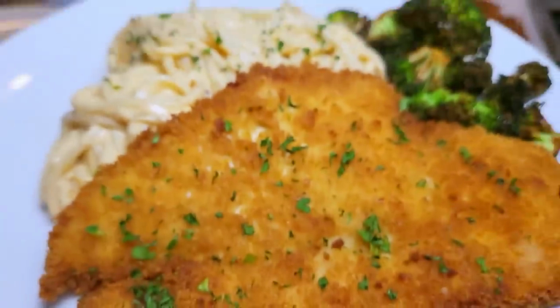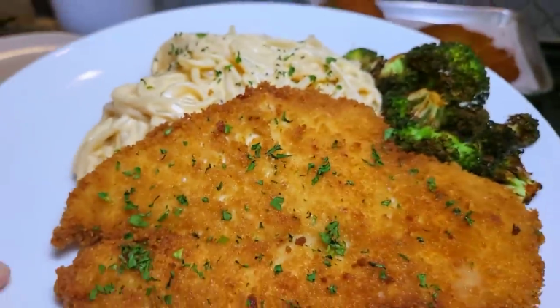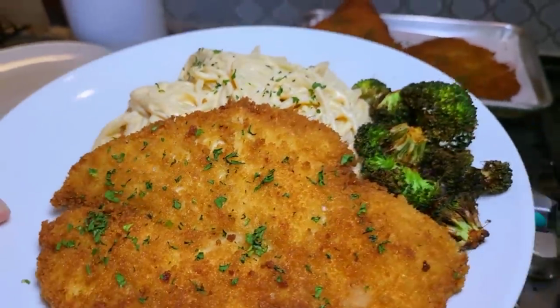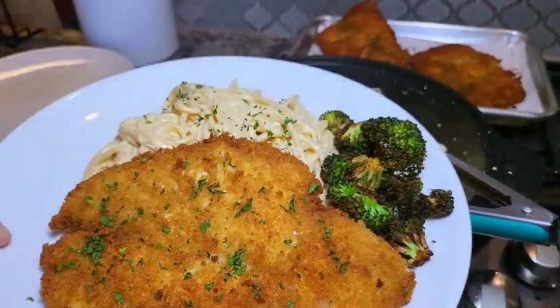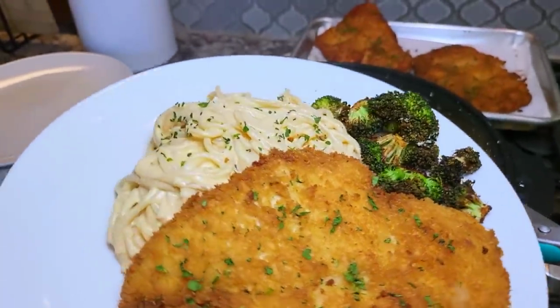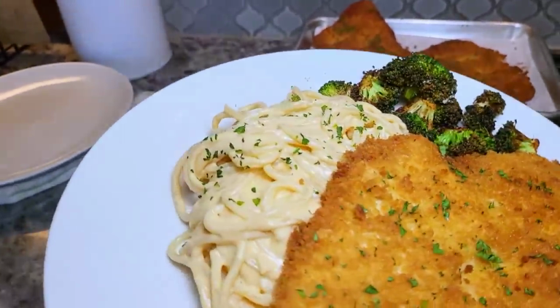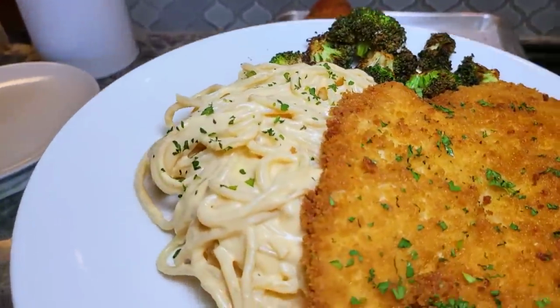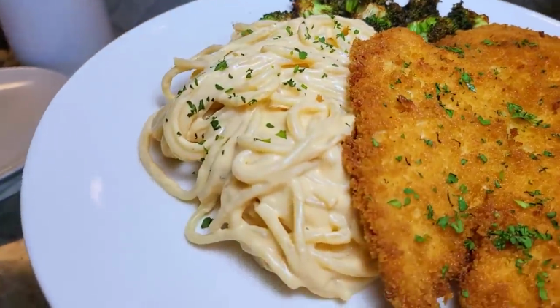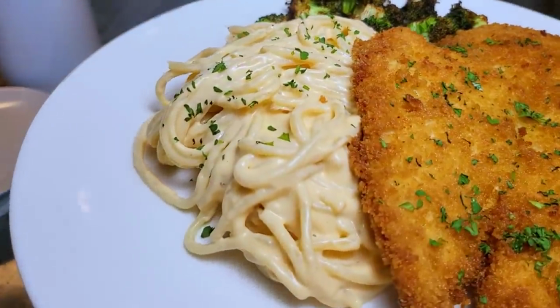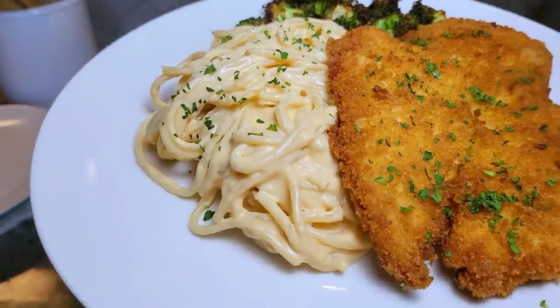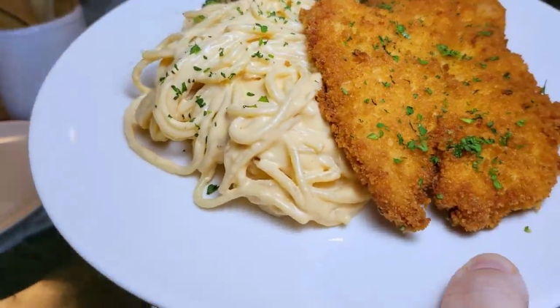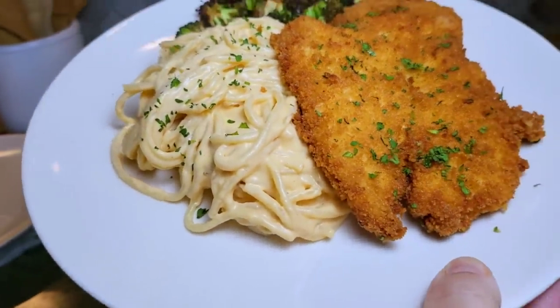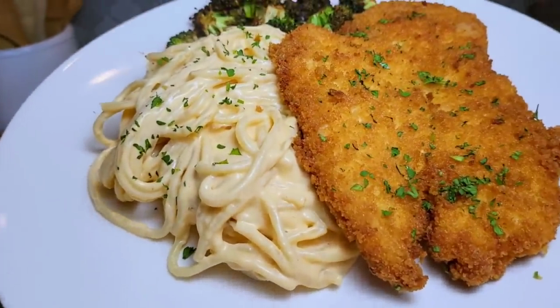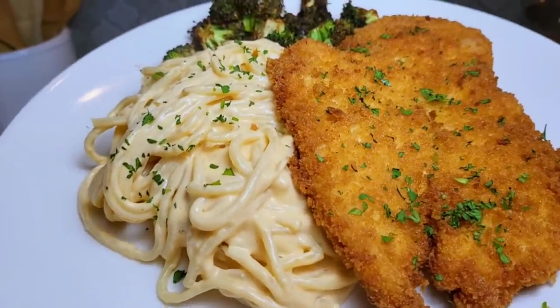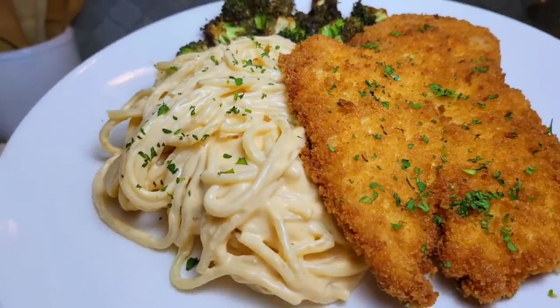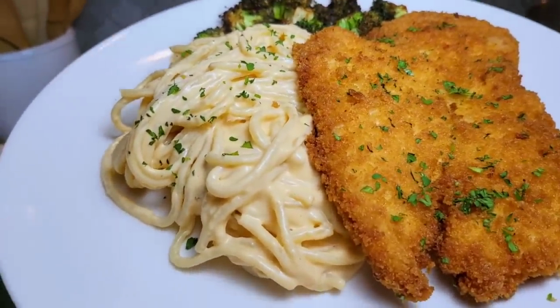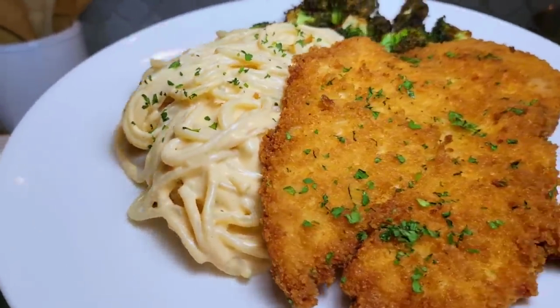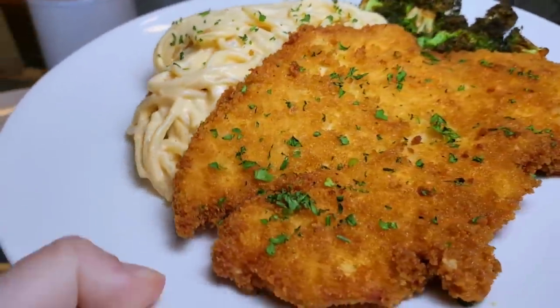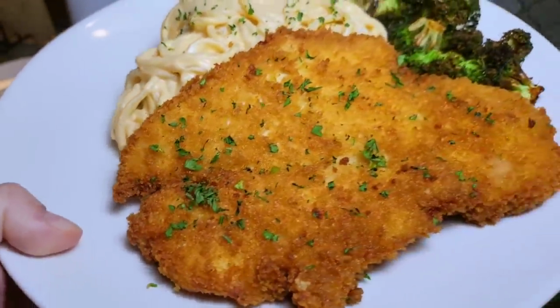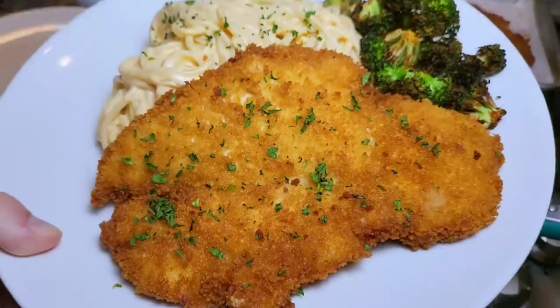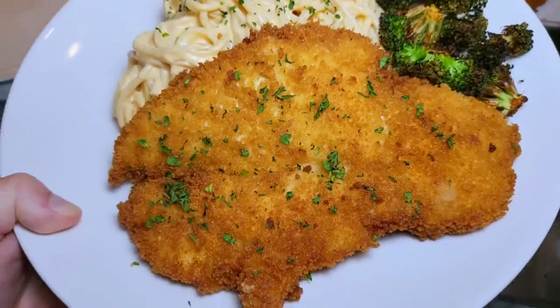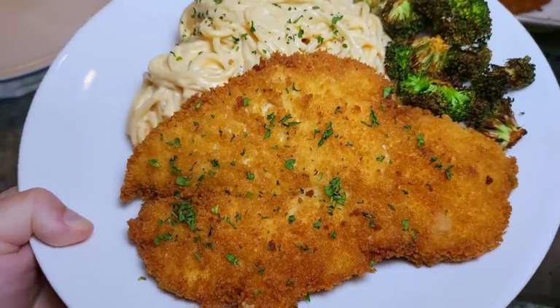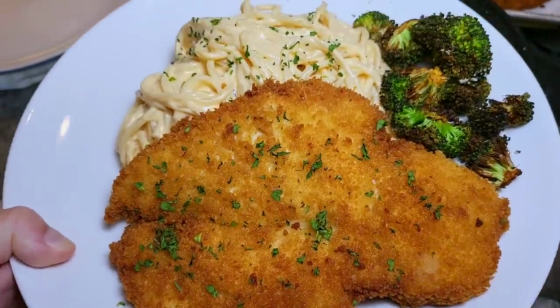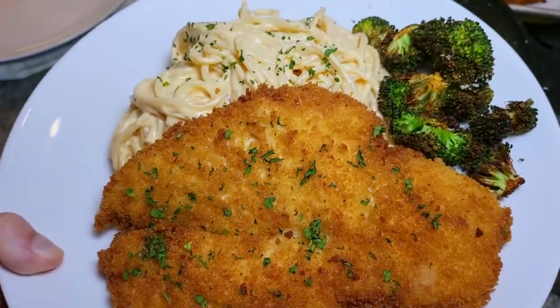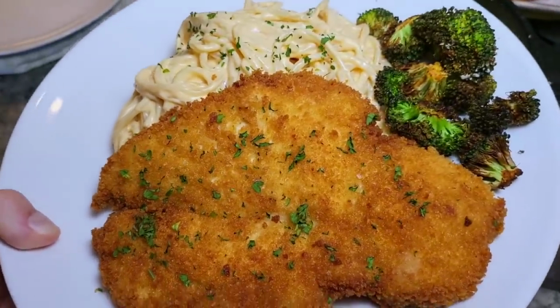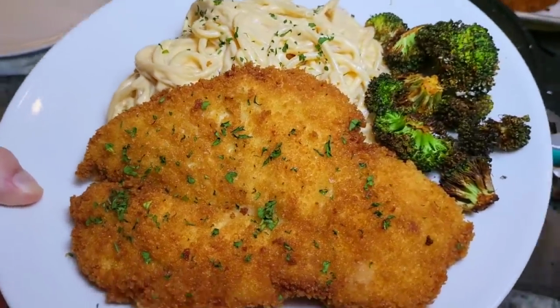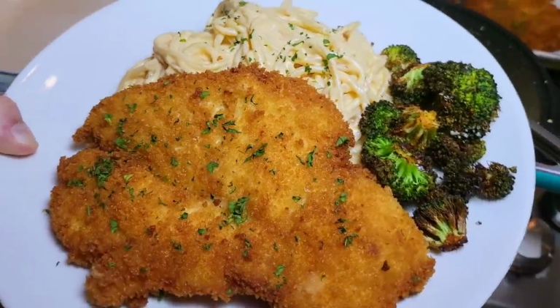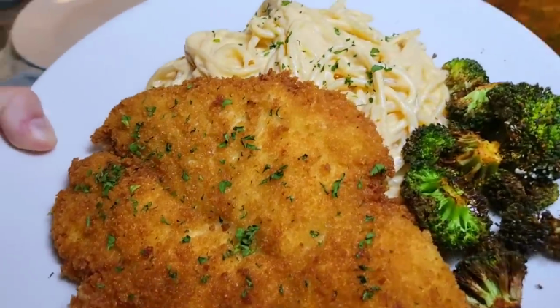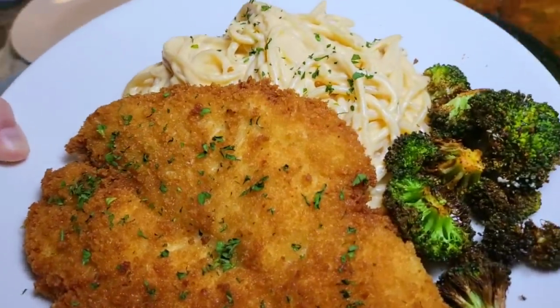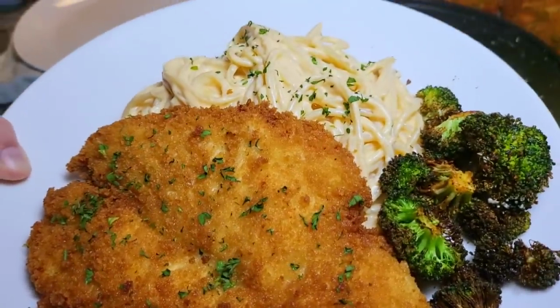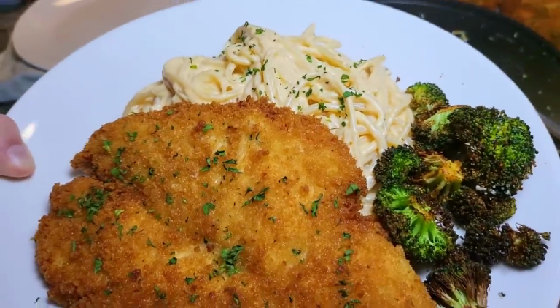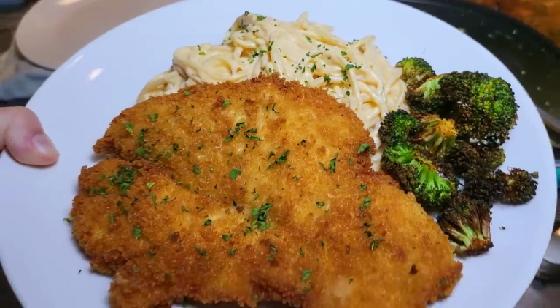Here is what one dinner plate looks like. This is going directly to my son — he loves this. I hope you give these recipes a try, I hope you like it, and thanks for watching.